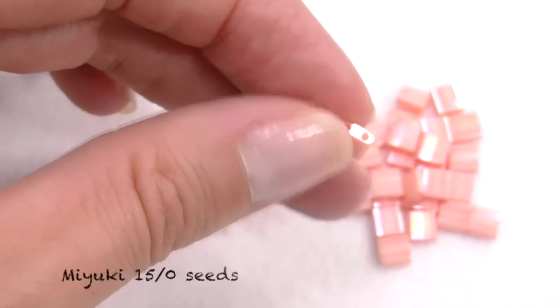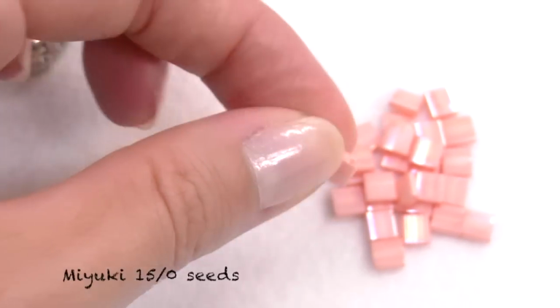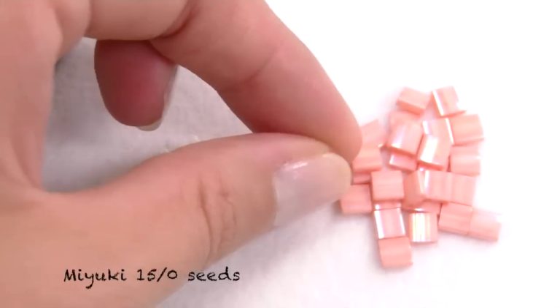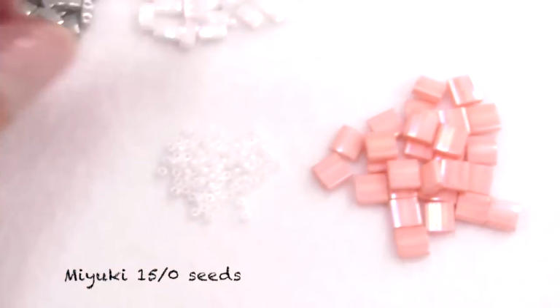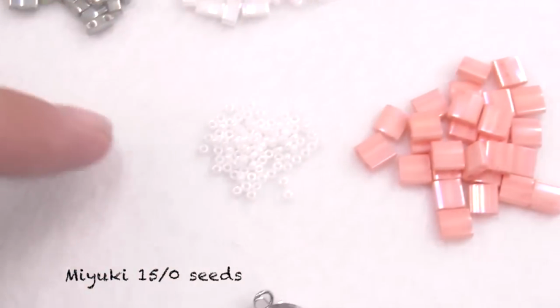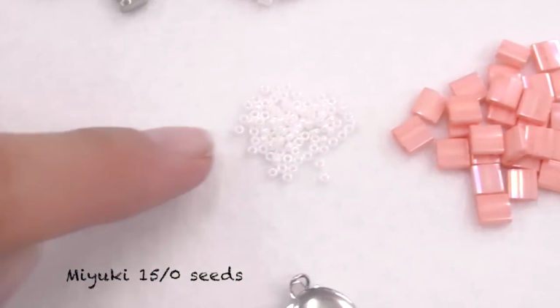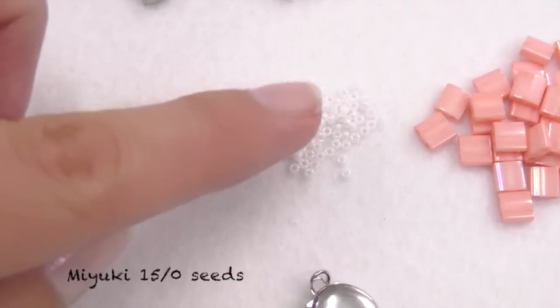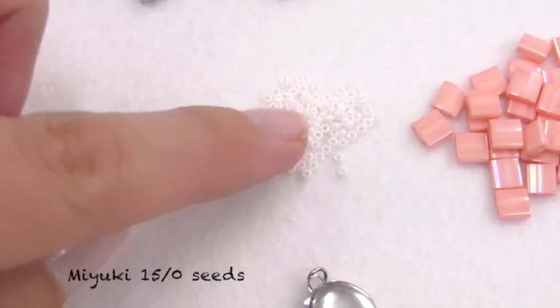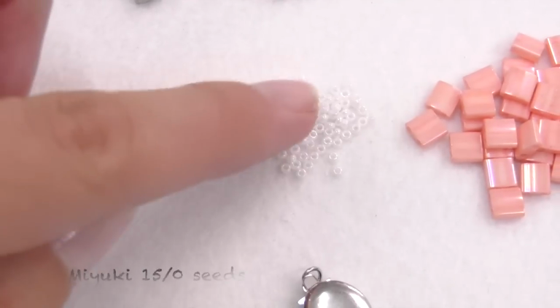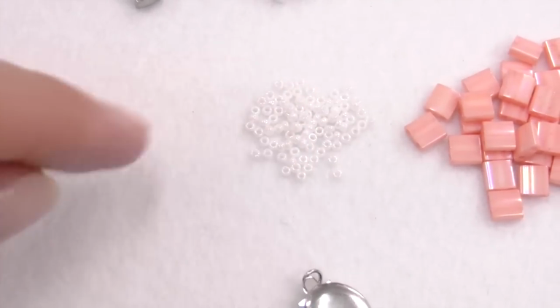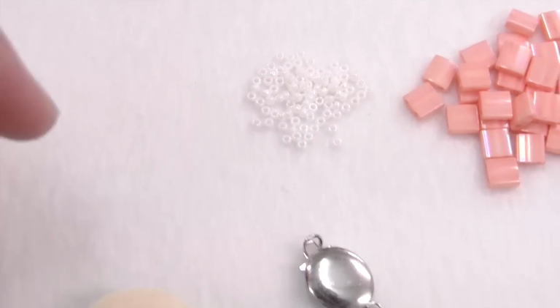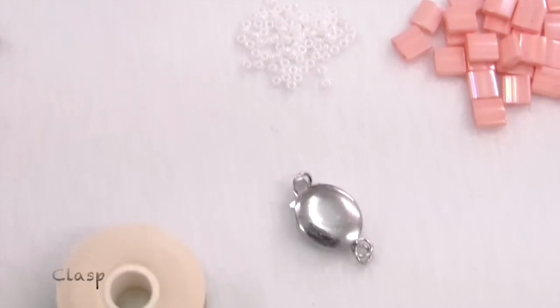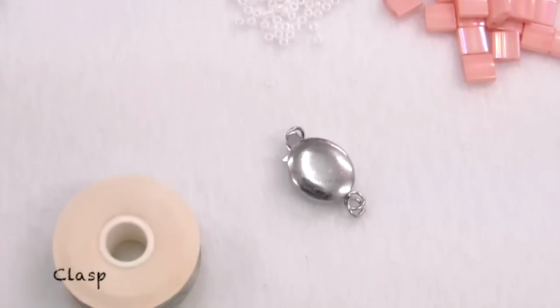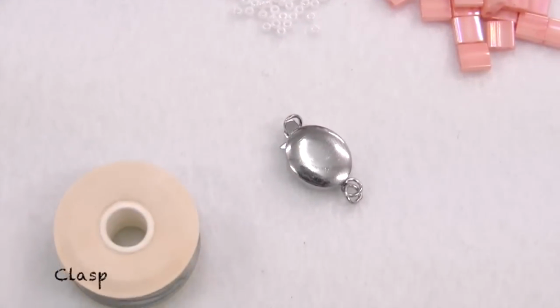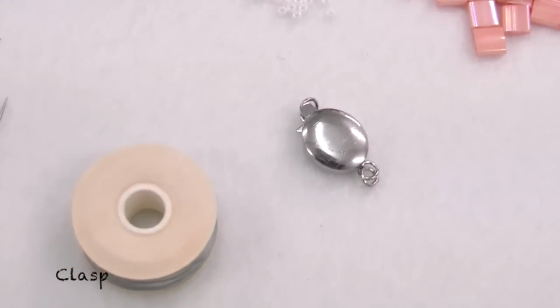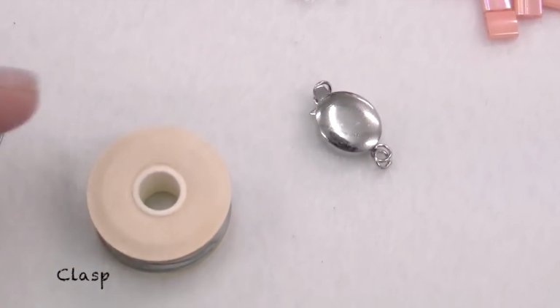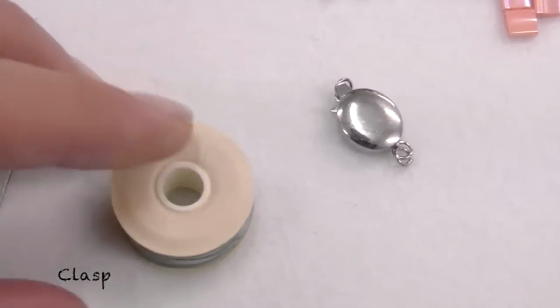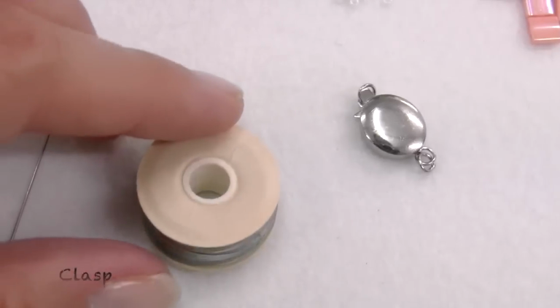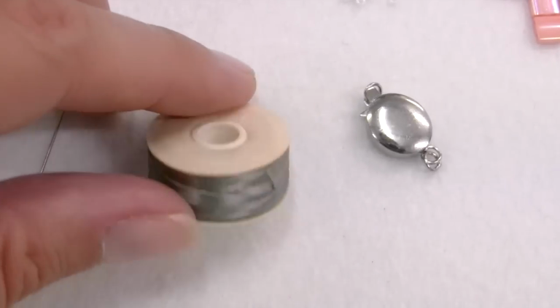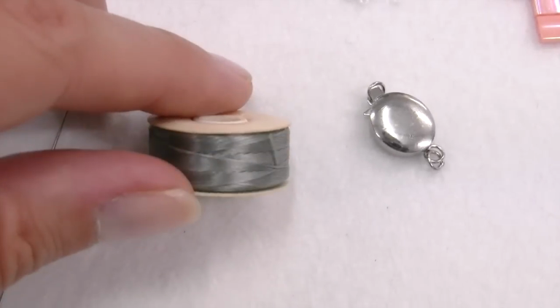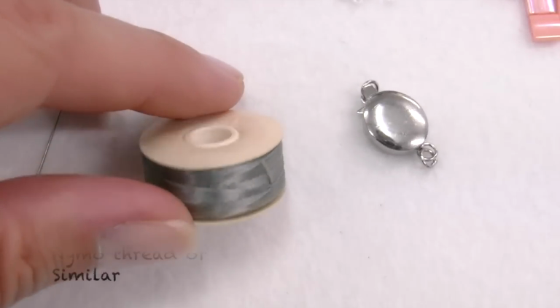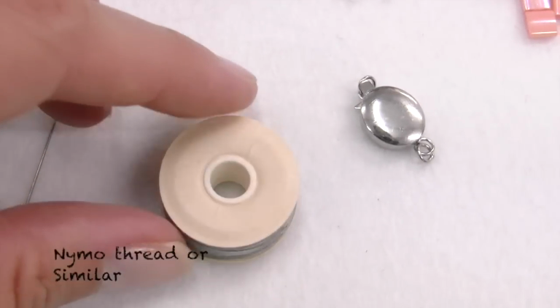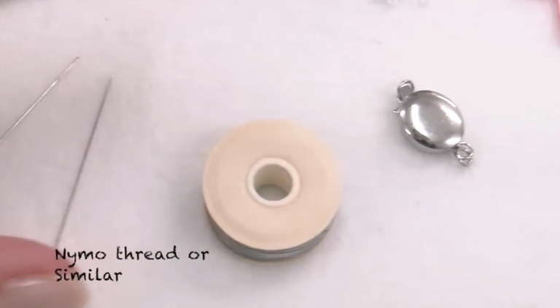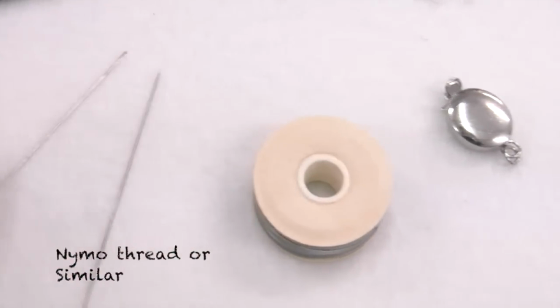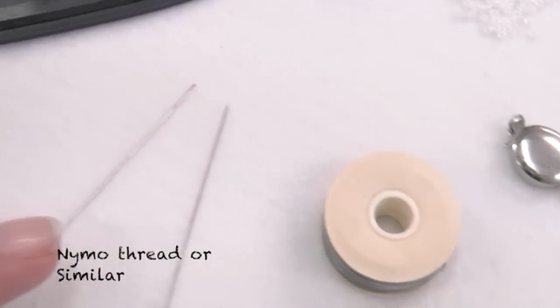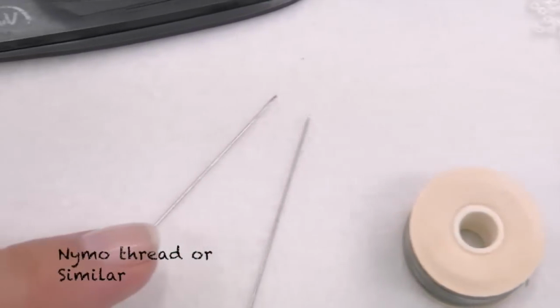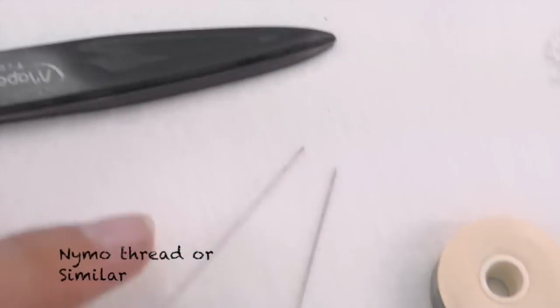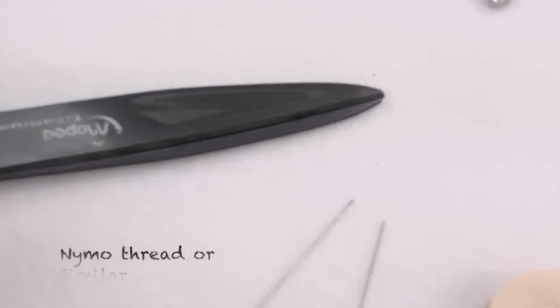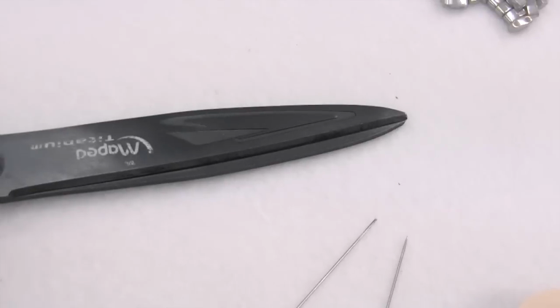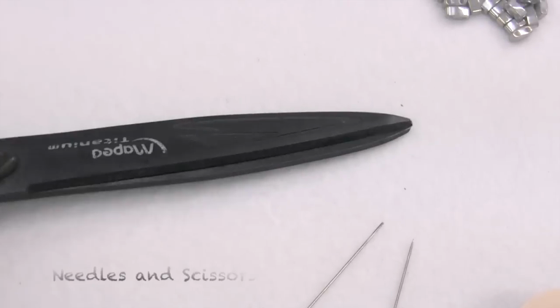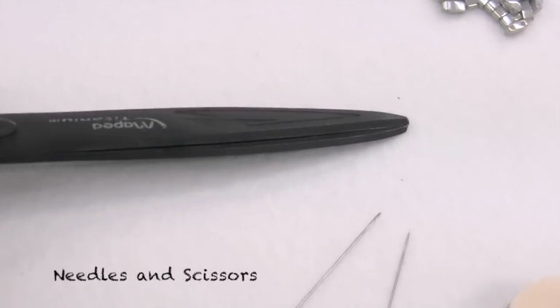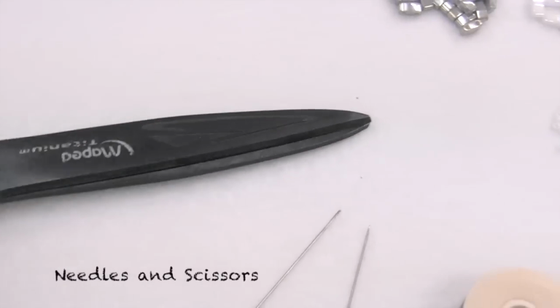We also need Miyuki 15-0 seed beads, then a clasp, nemo thread or similar, two needles, and scissors.